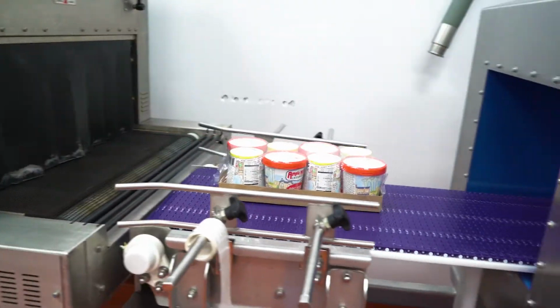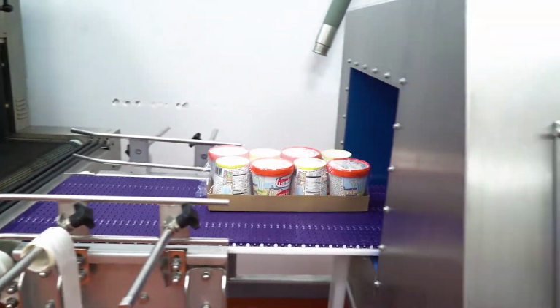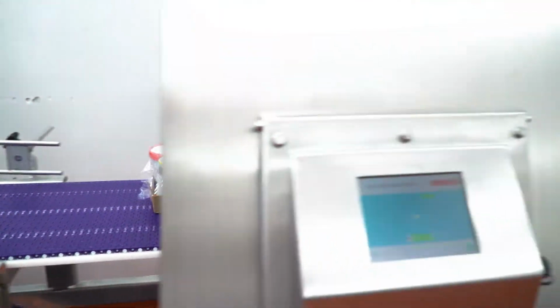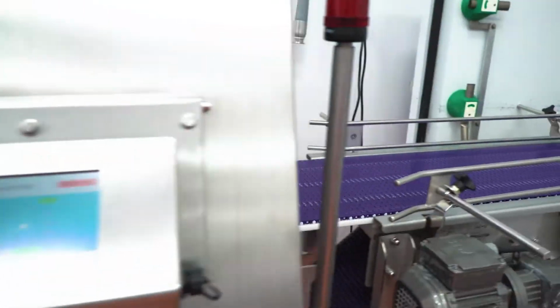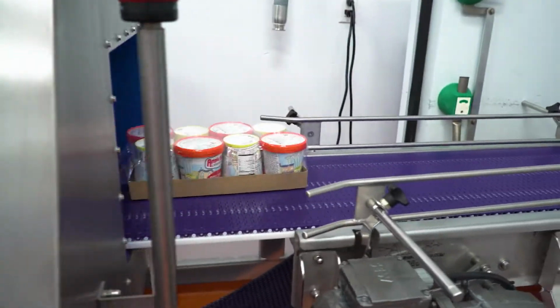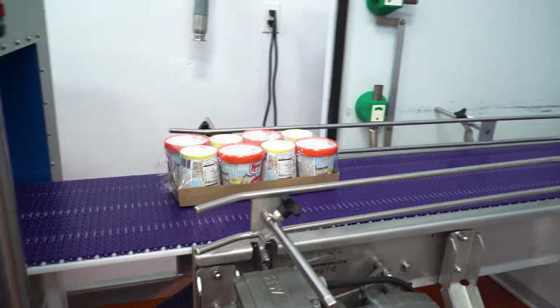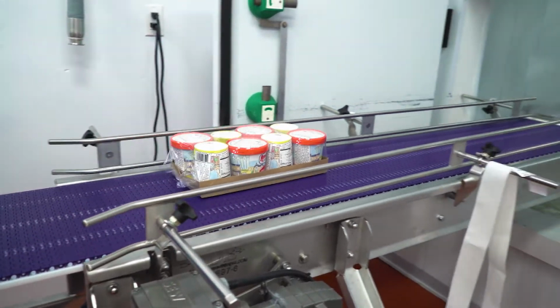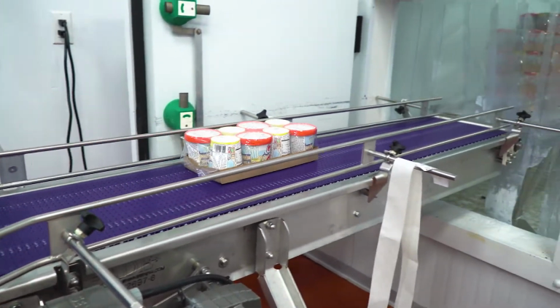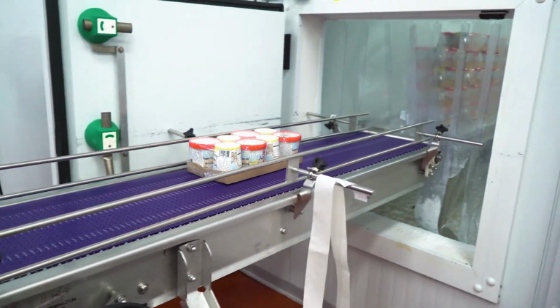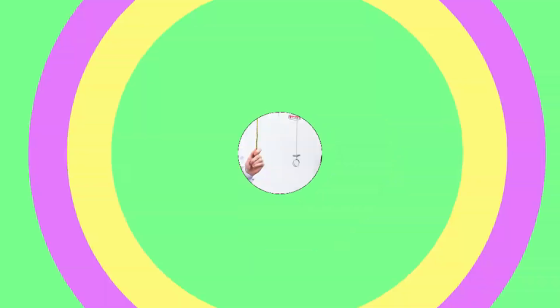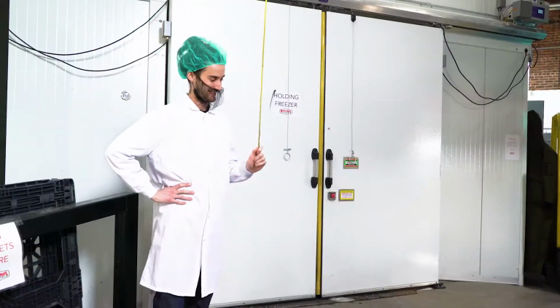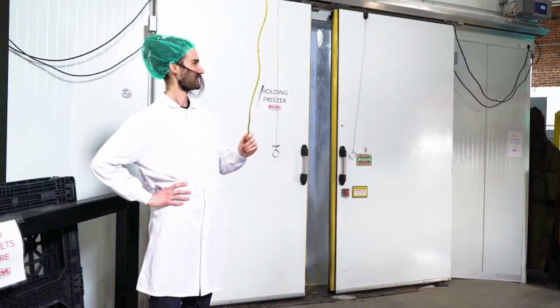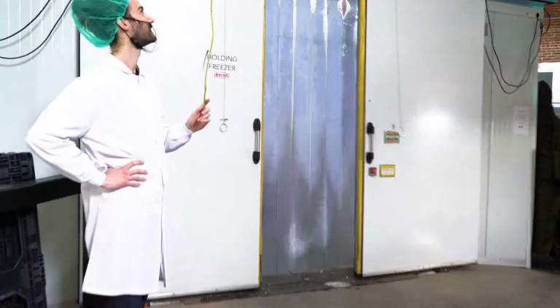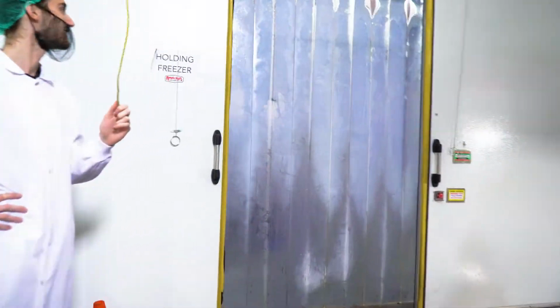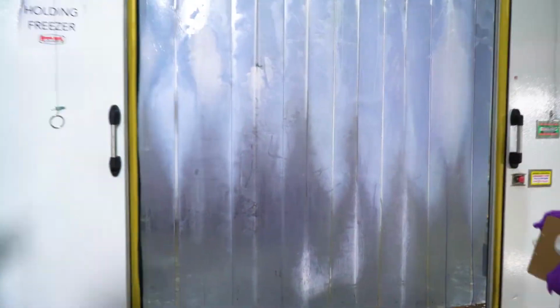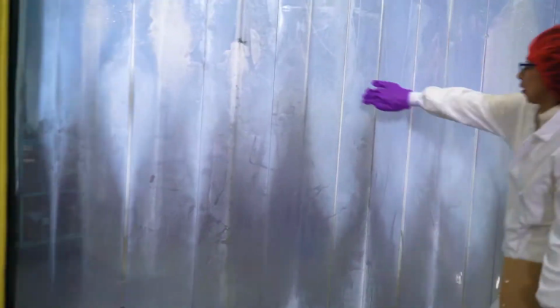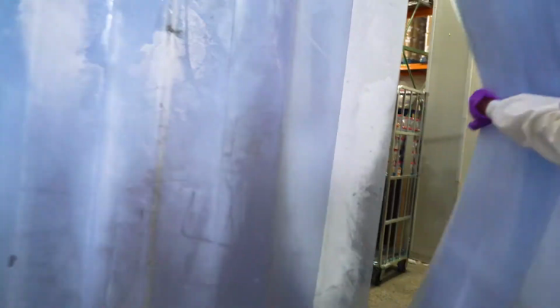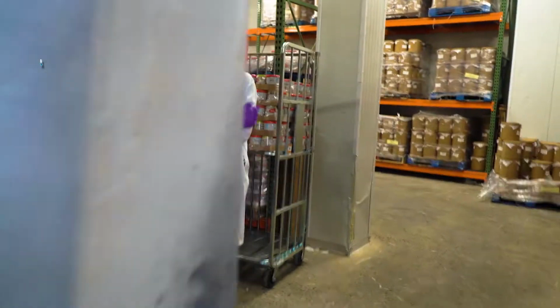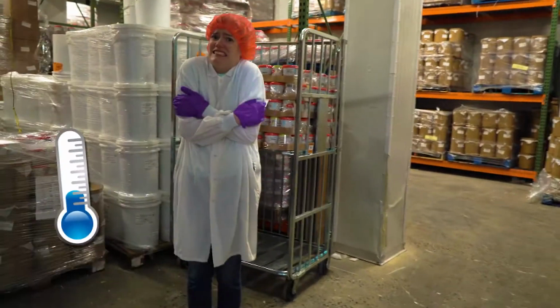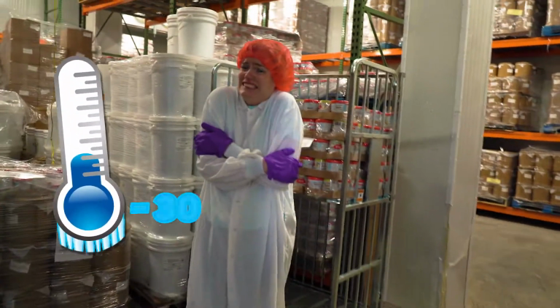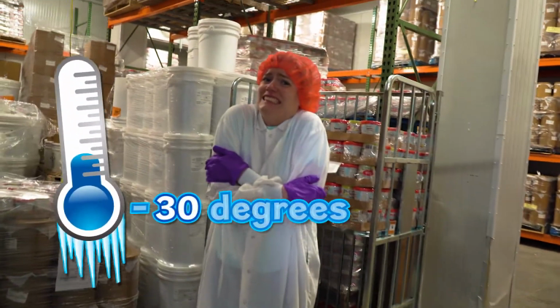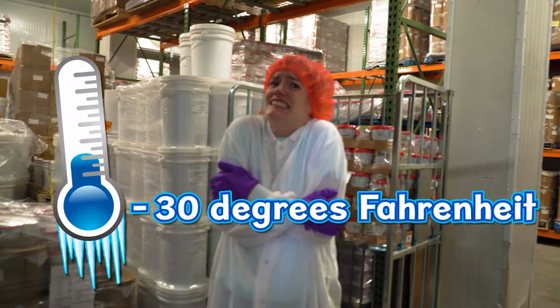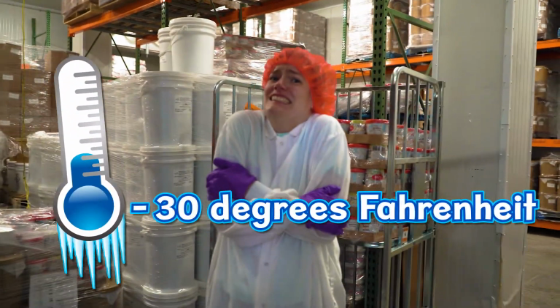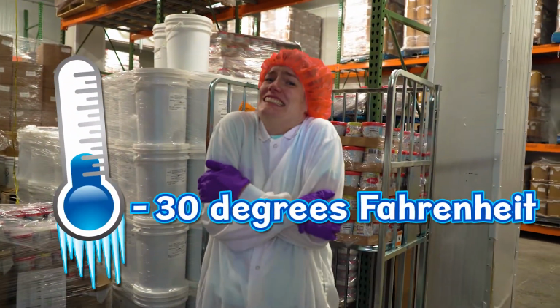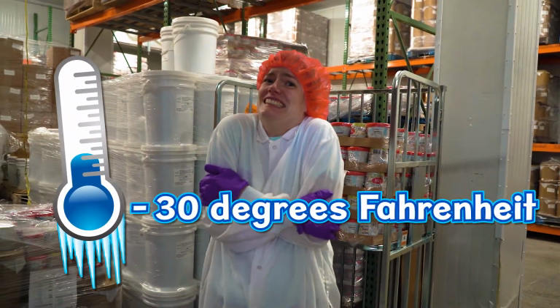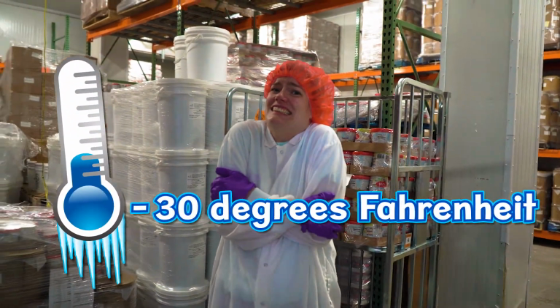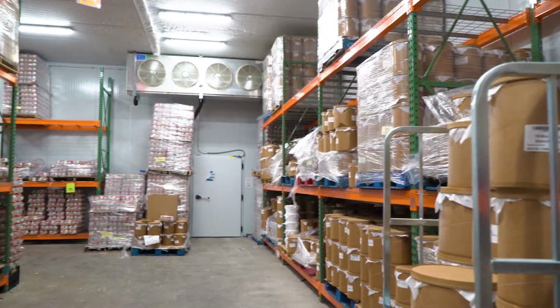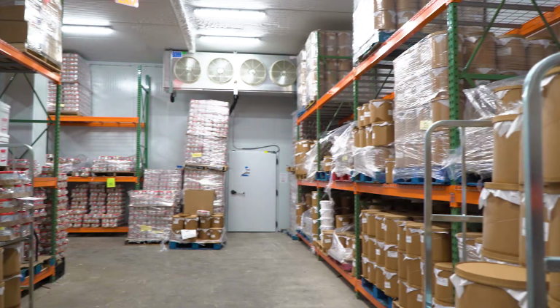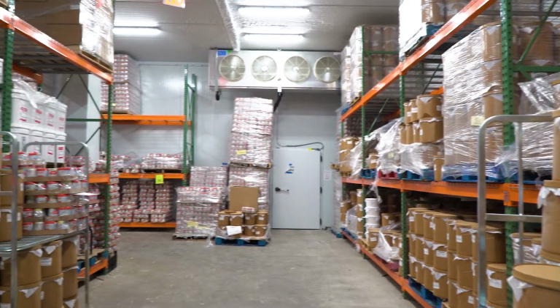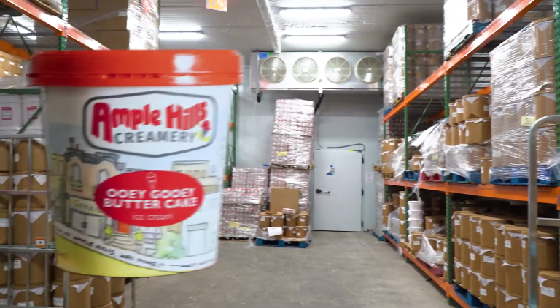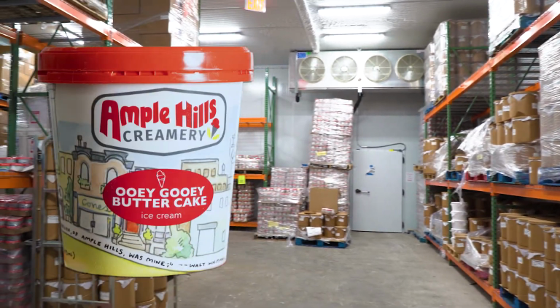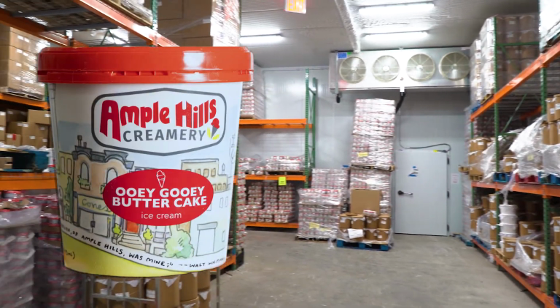All the ice cream spends a little time in one last place — this super cold freezer. It's 30 degrees below zero in here. Brrr. It's too cold for me, but it's perfect for ice cream.